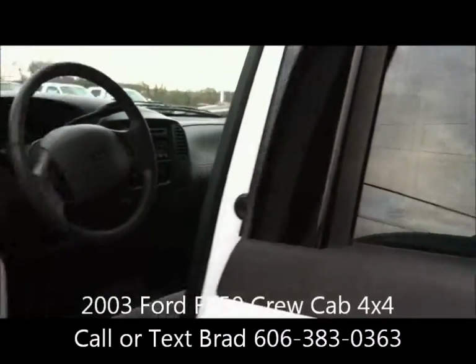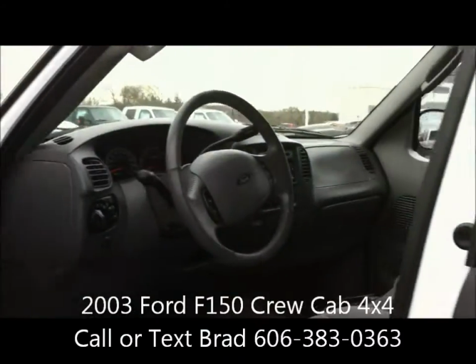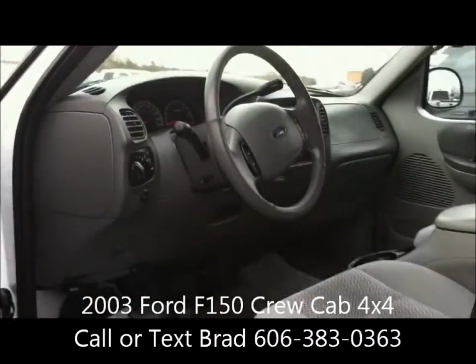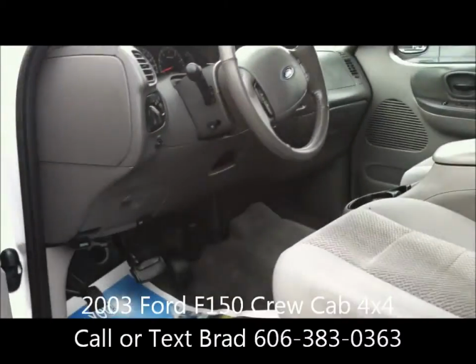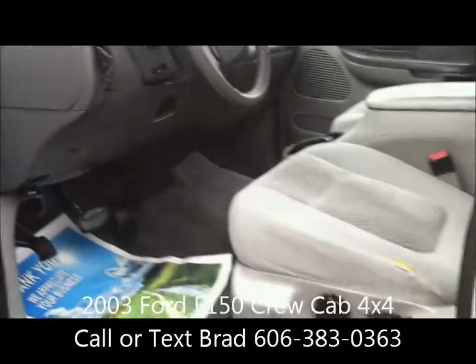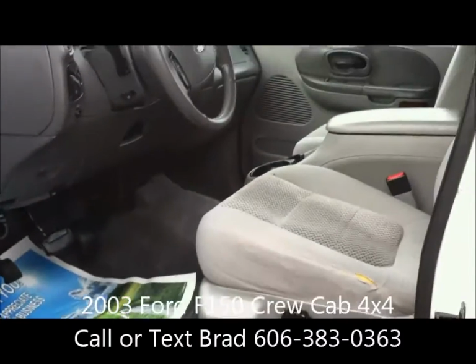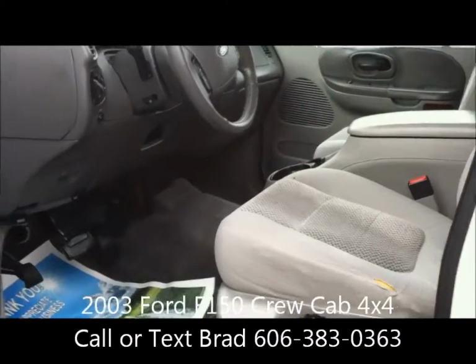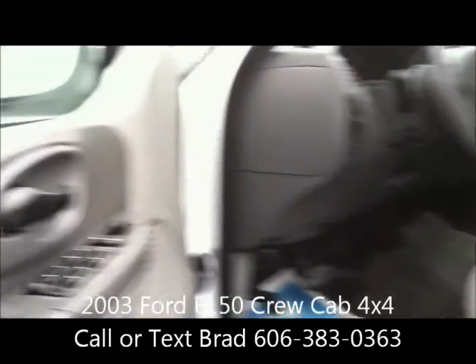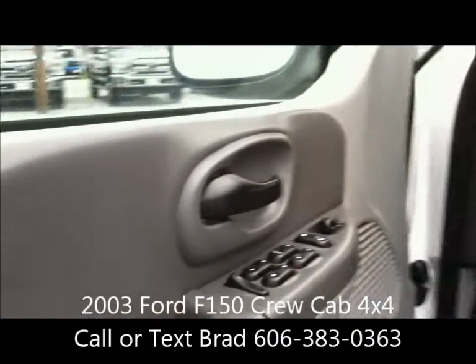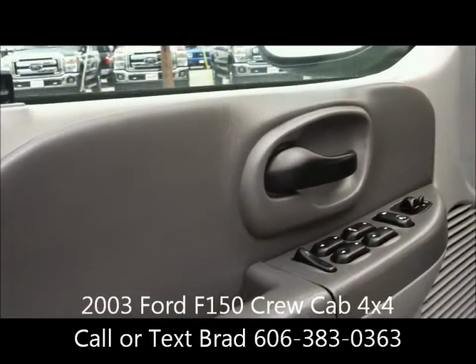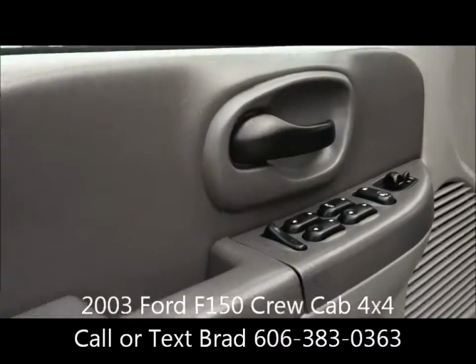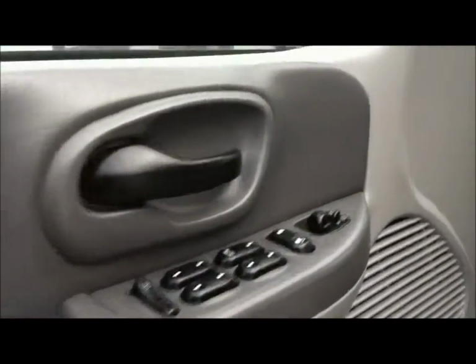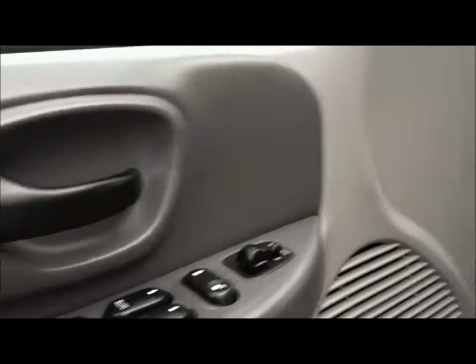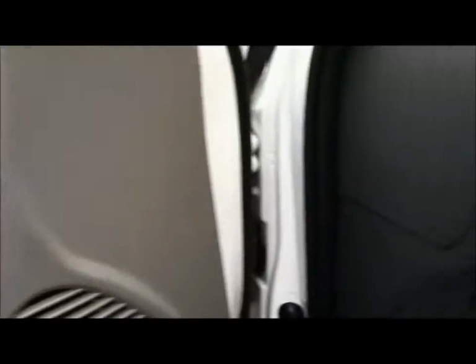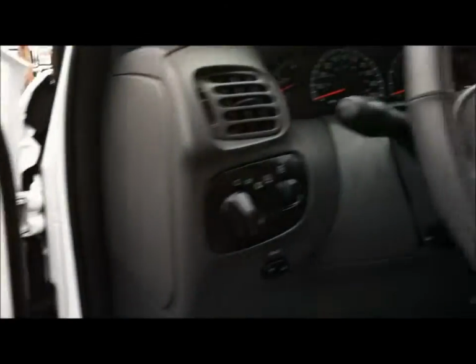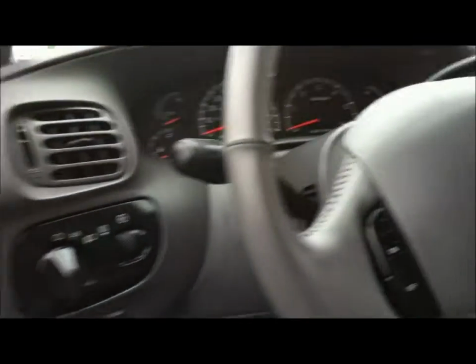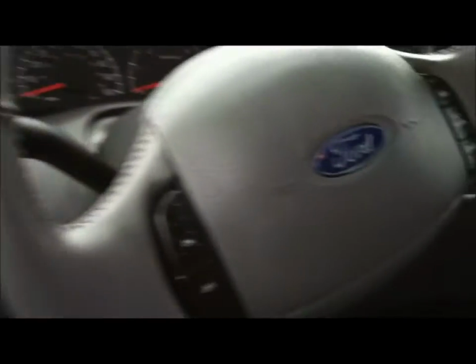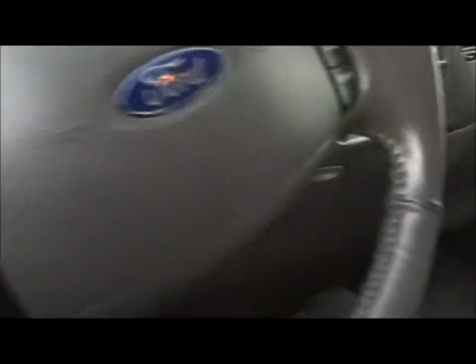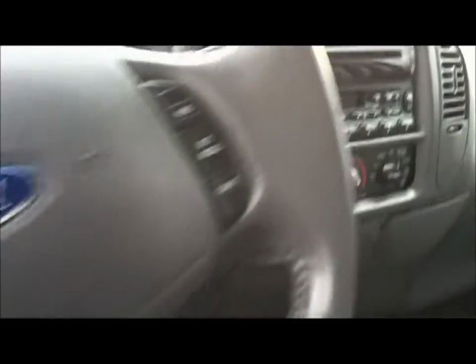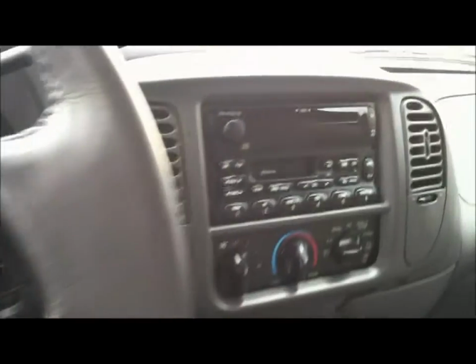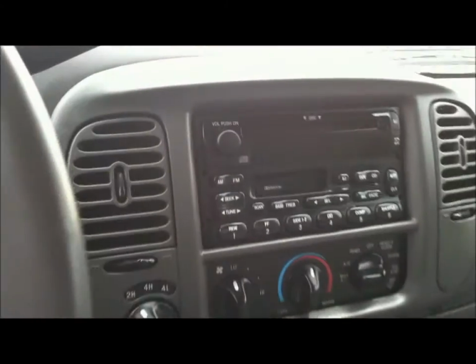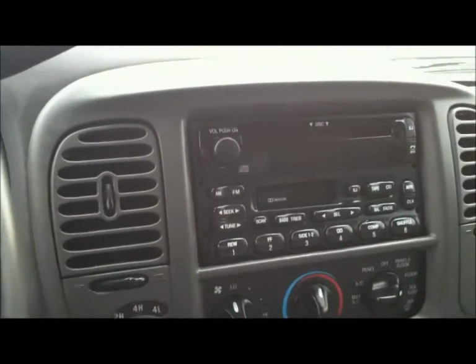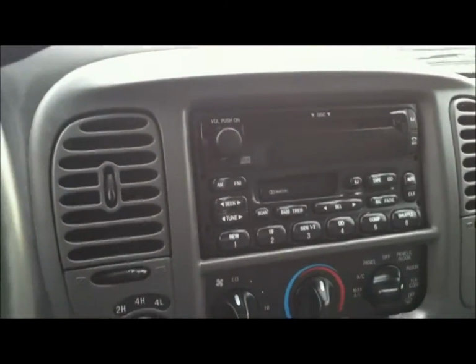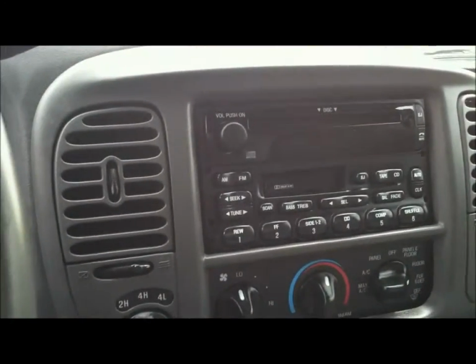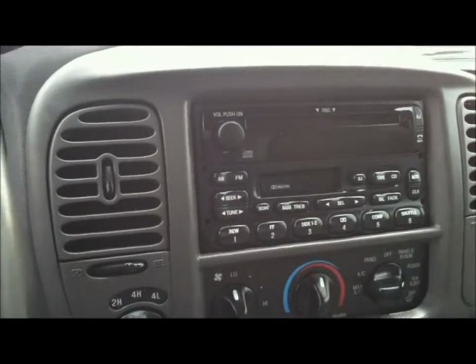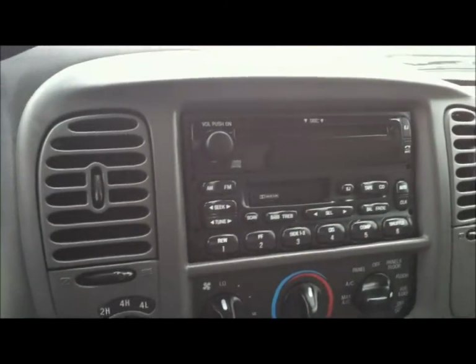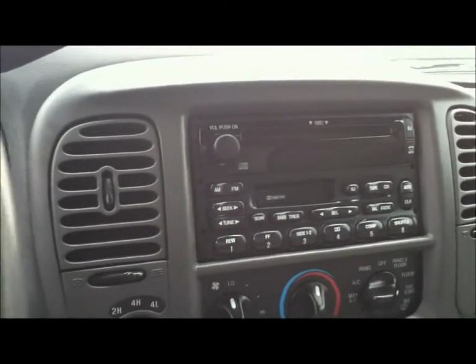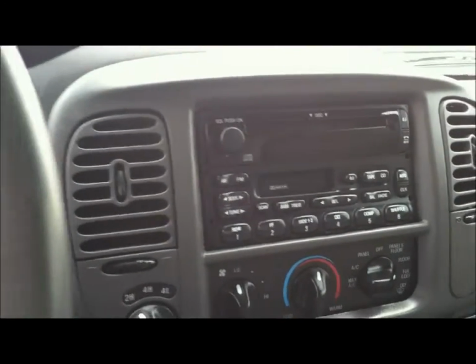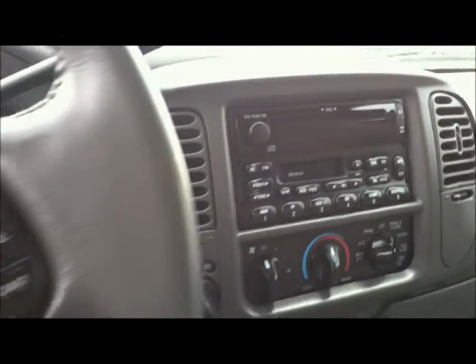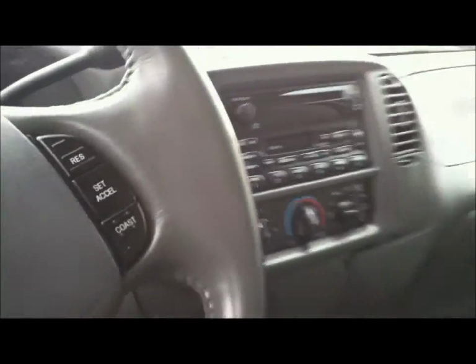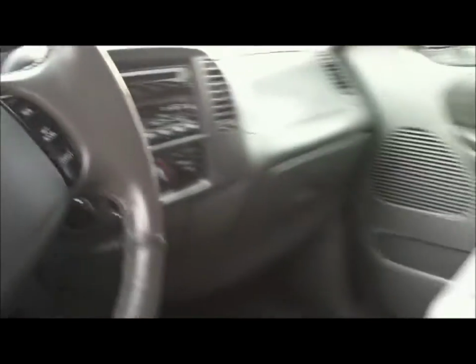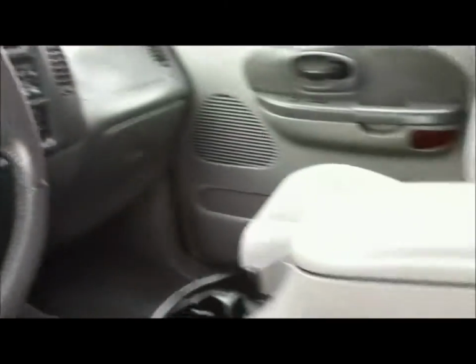A little over 130,000 miles on it. With the XLT you get power windows and door locks, tilt wheel, cruise control. It does have the power adjust pedals as well, CD and cassette, of course air conditioning.